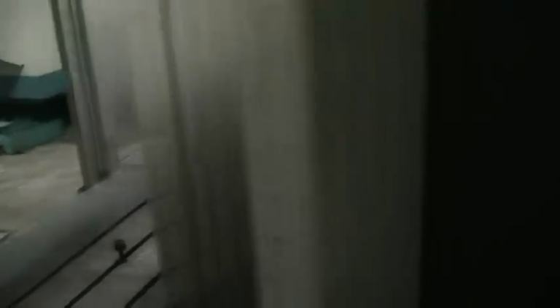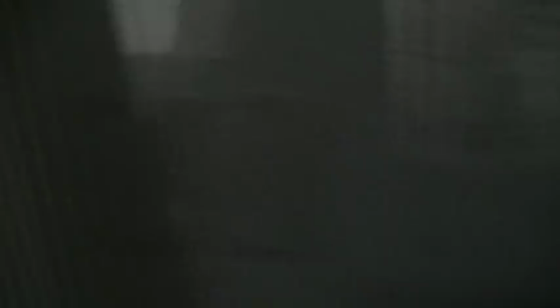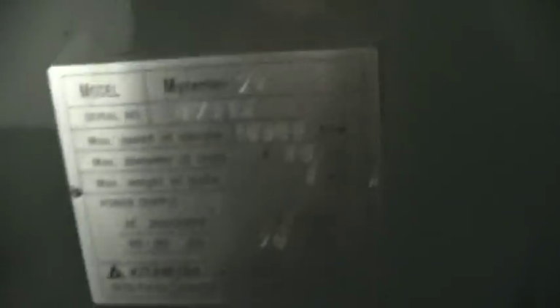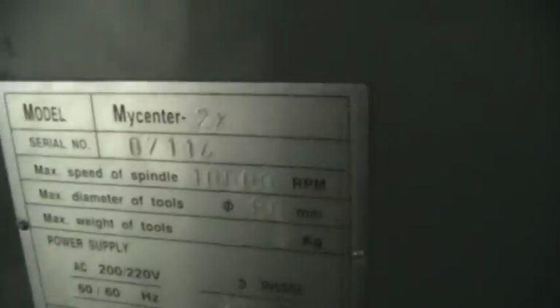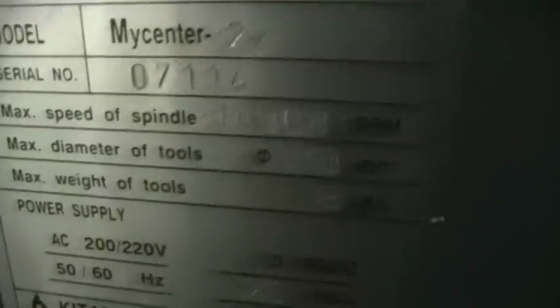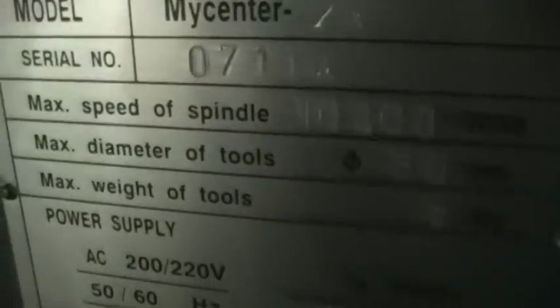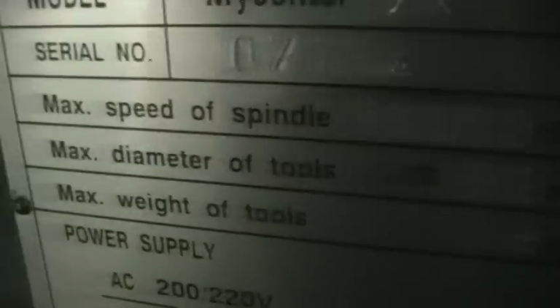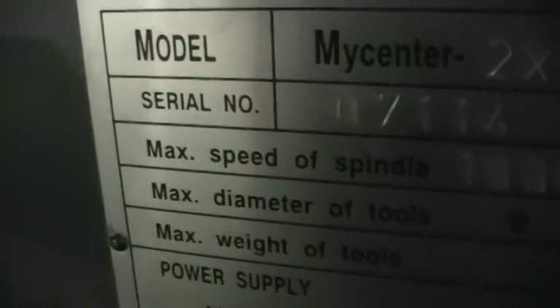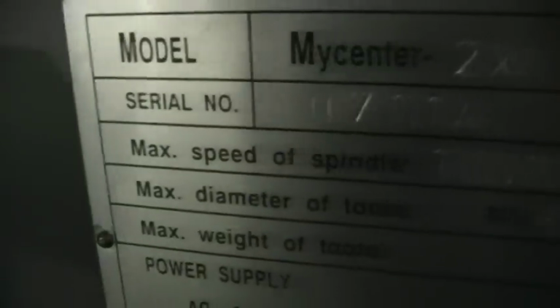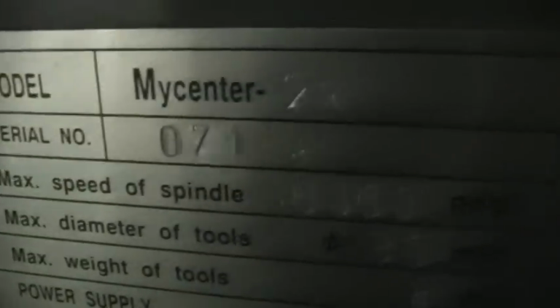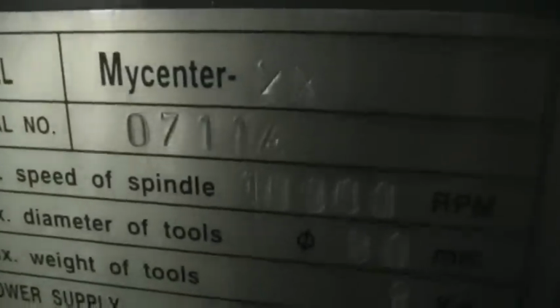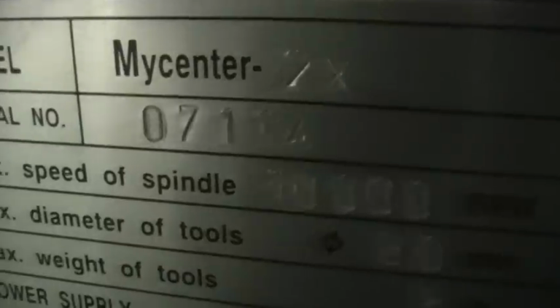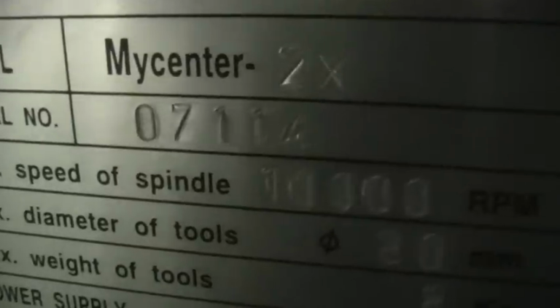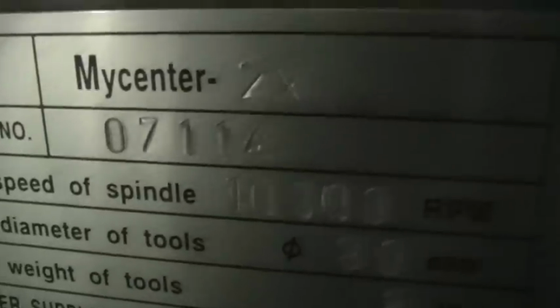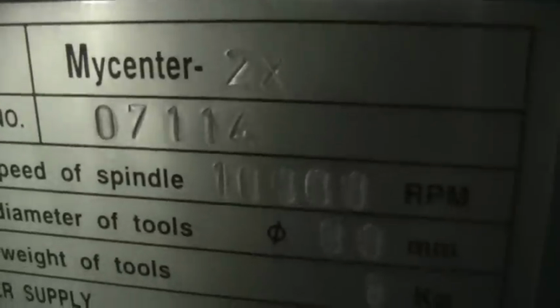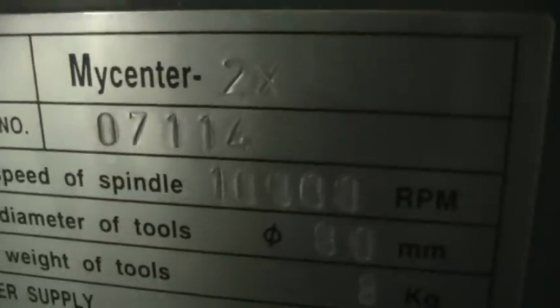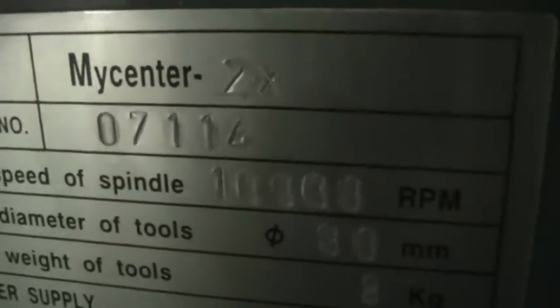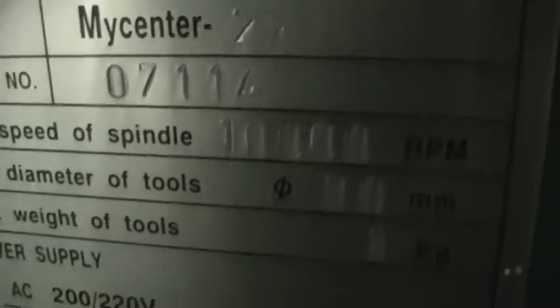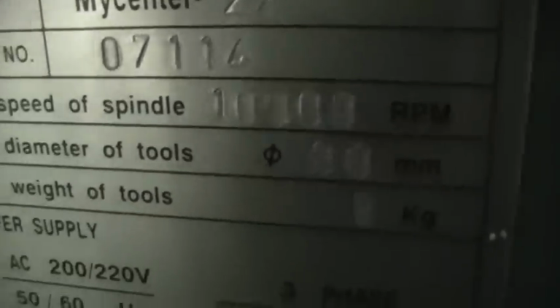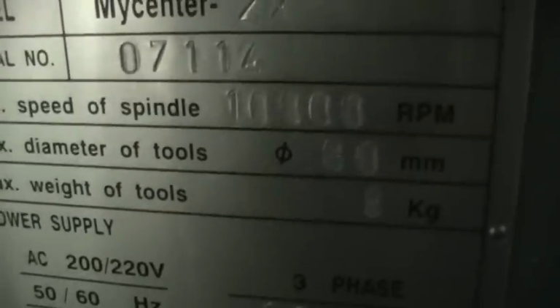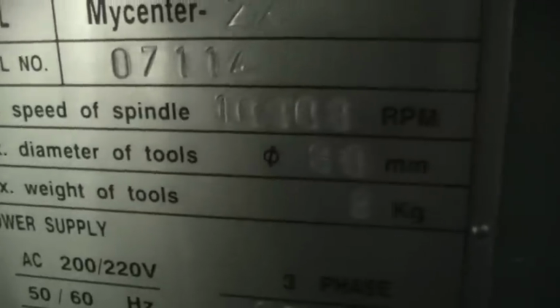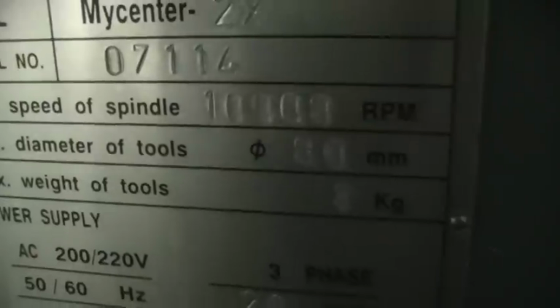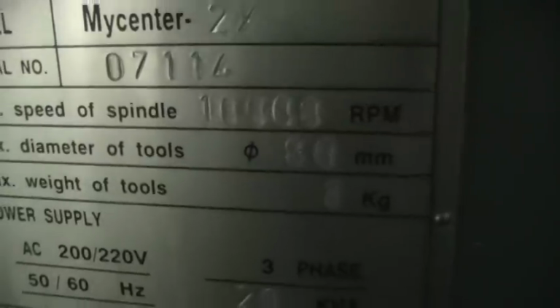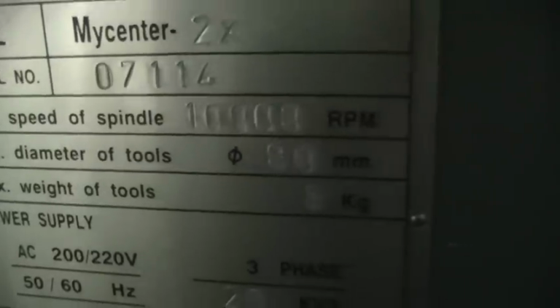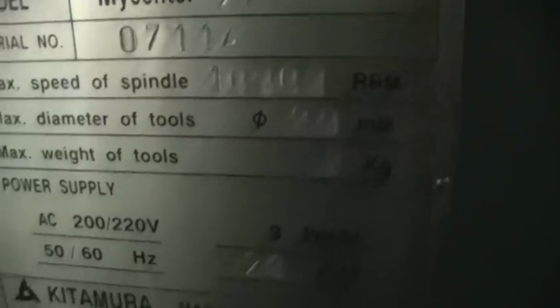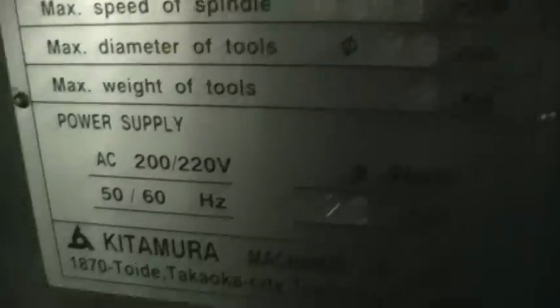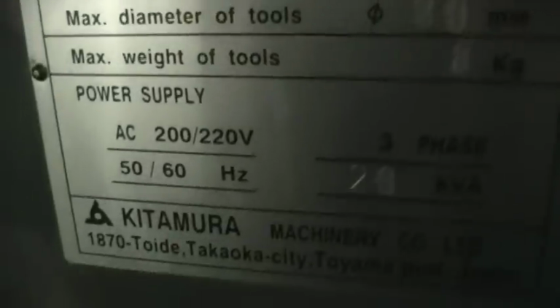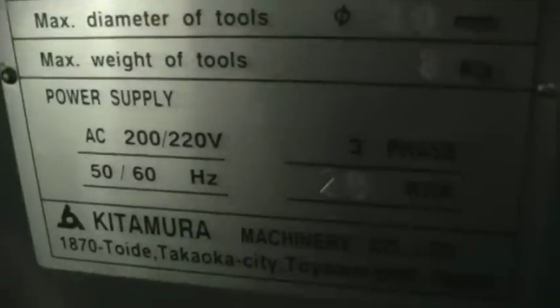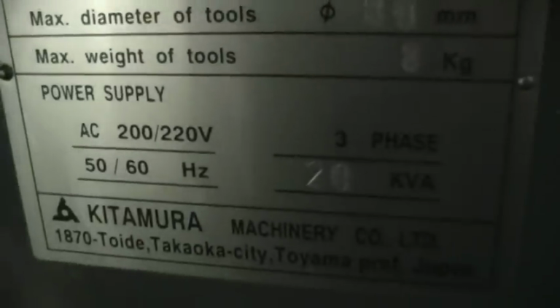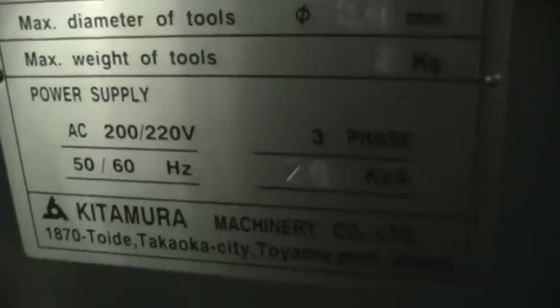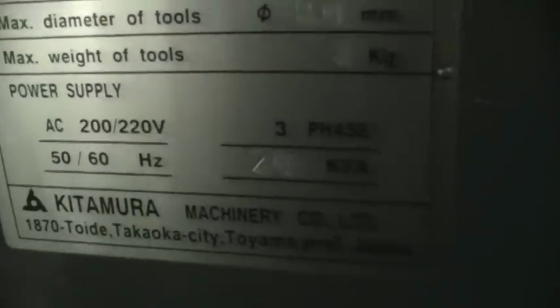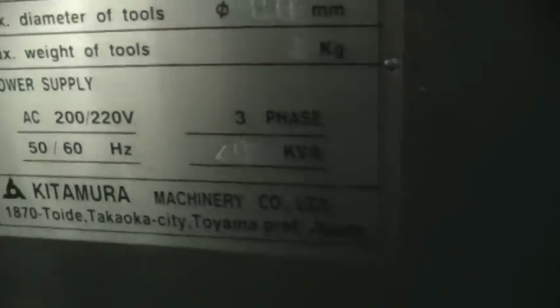Let's go ahead and do the serial number here. We have serial number 07114. This is a 10,000 RPM spindle. It's a 220 three-phase, 20 kVA.